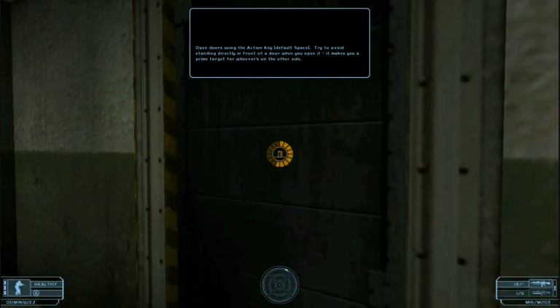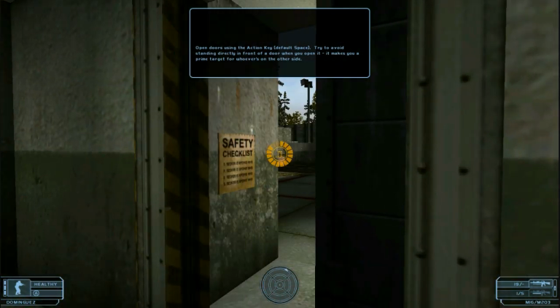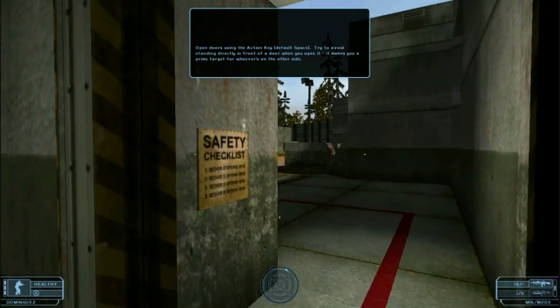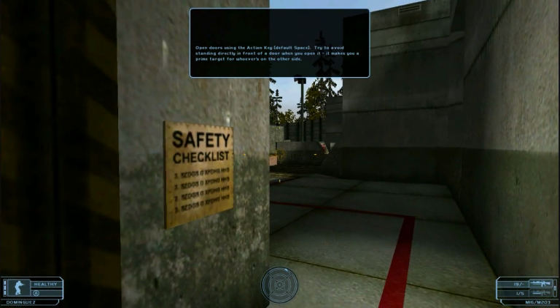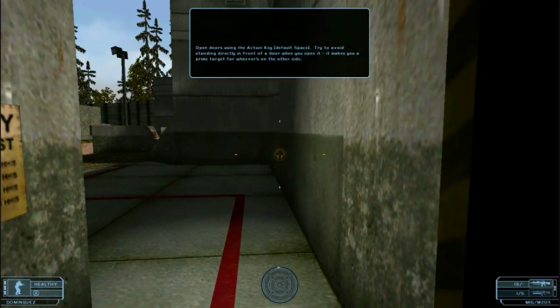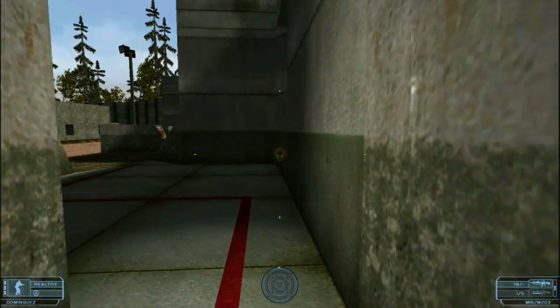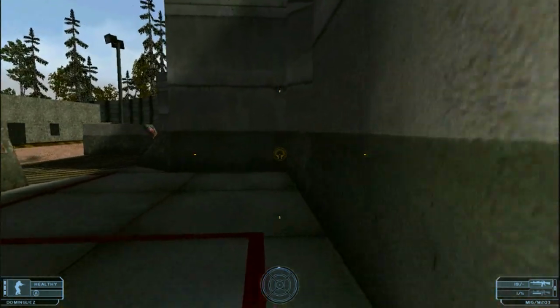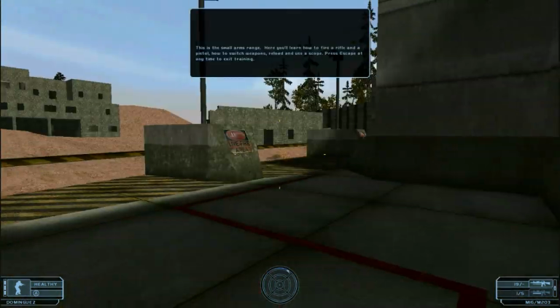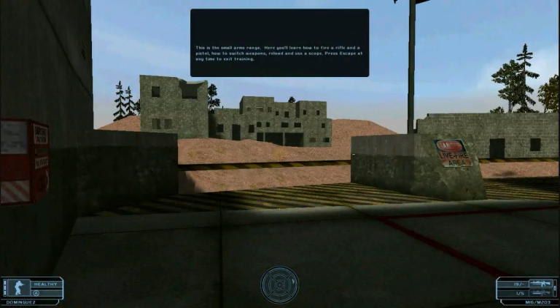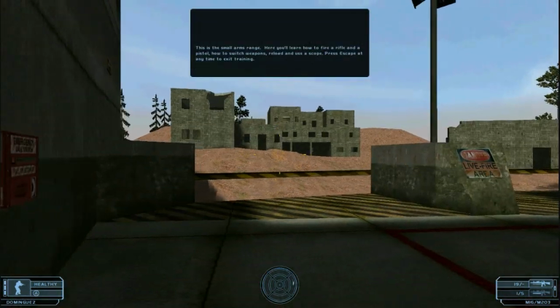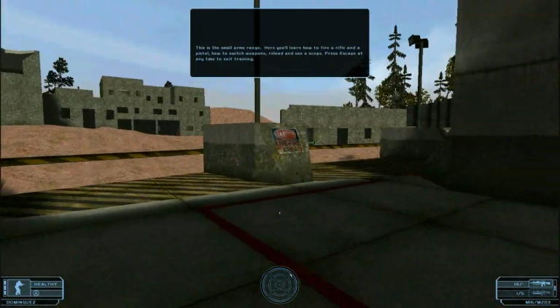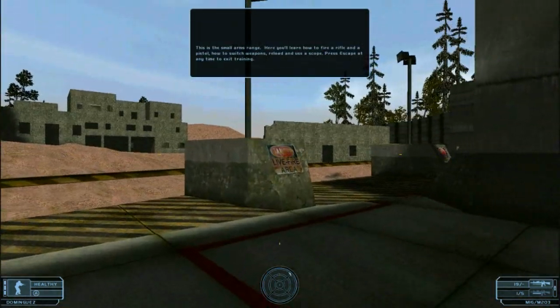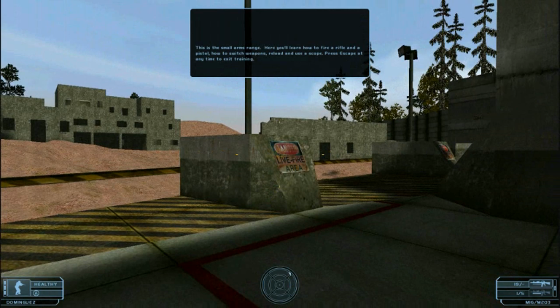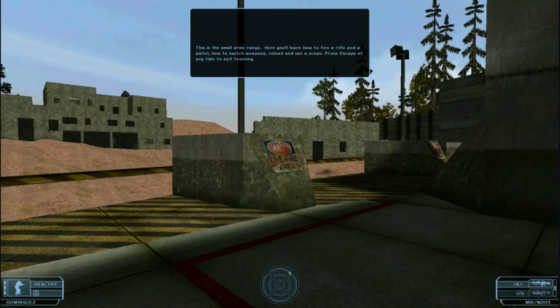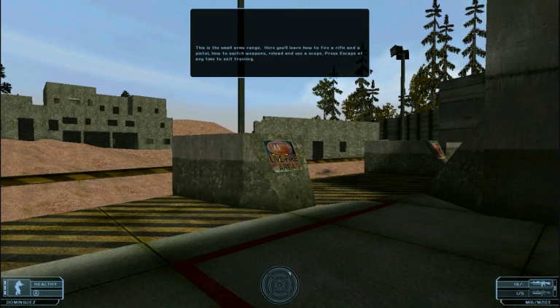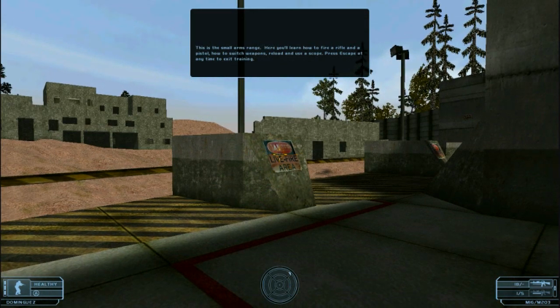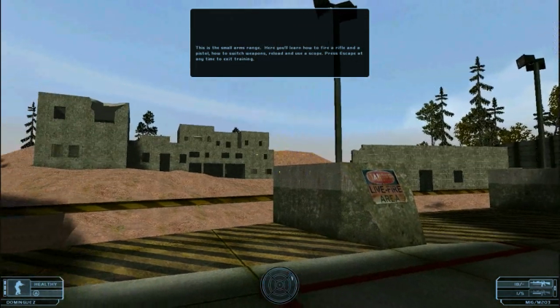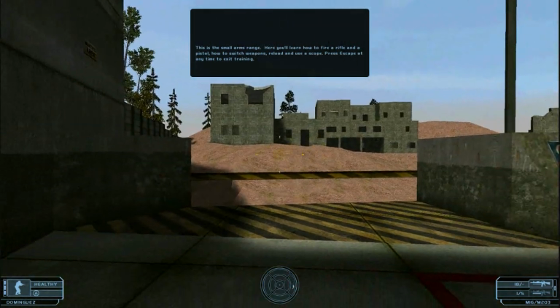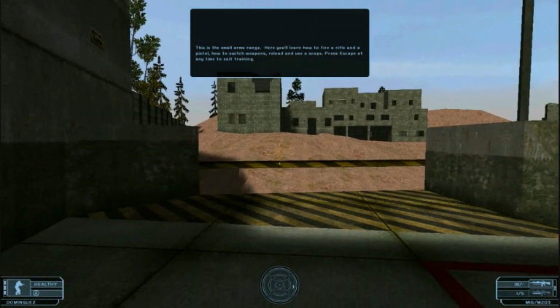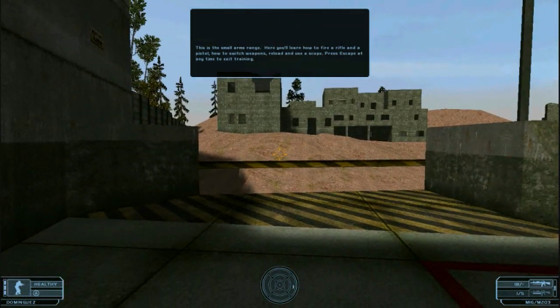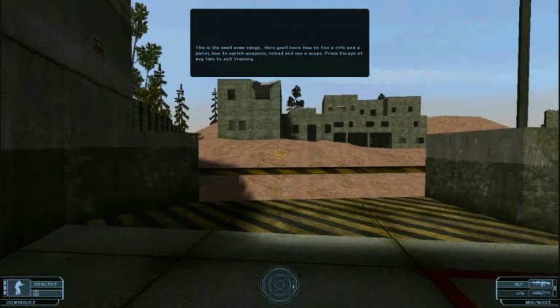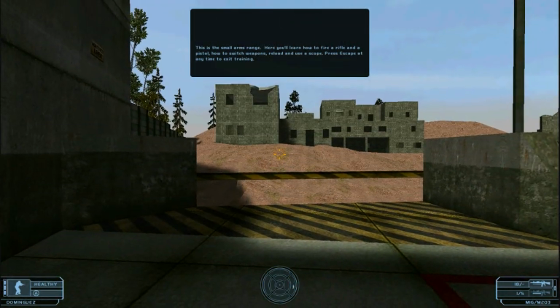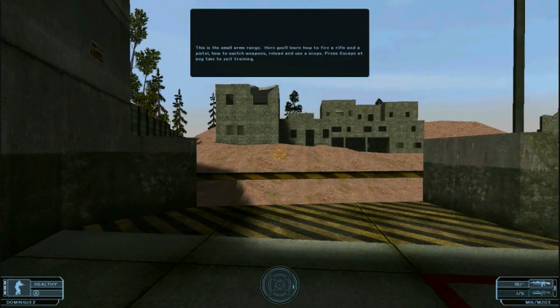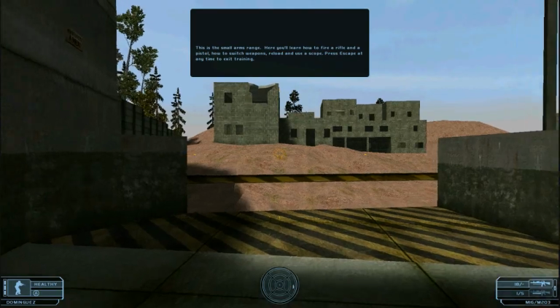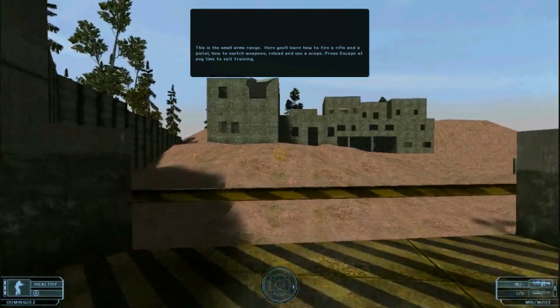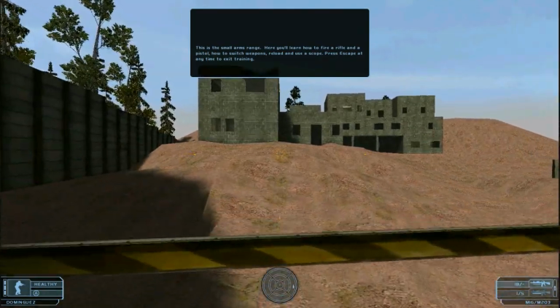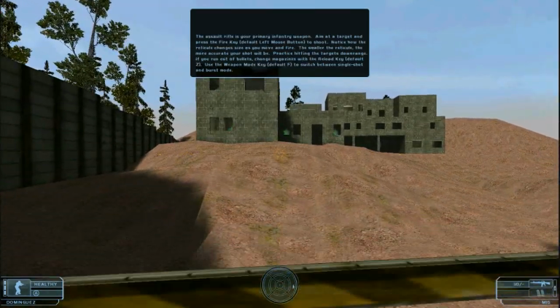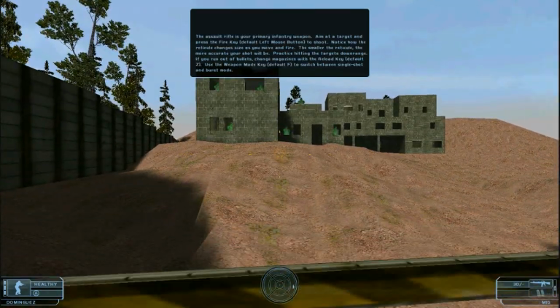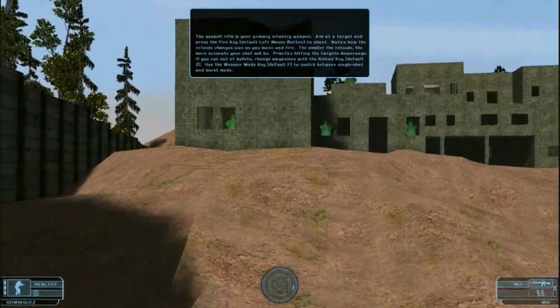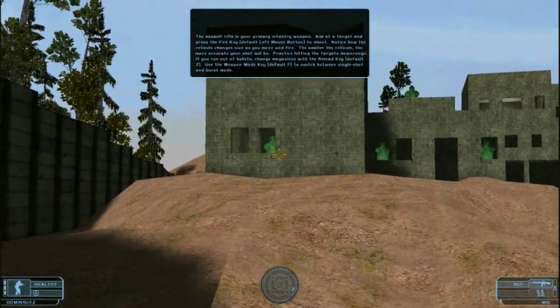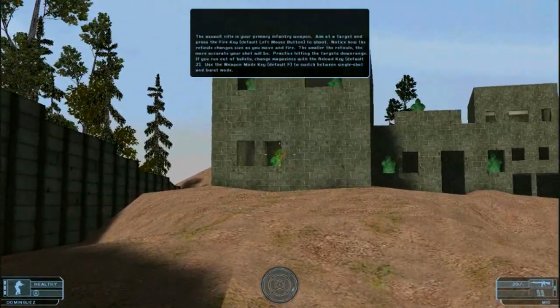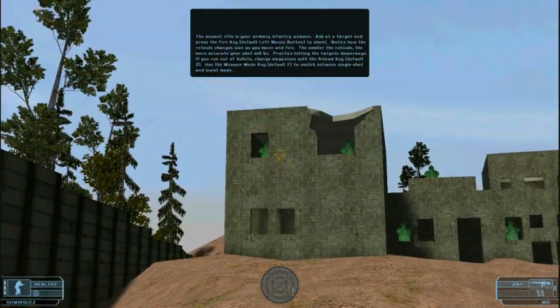This is the small arms range. Here you'll learn how to fire a rifle and a pistol, how to switch weapons, reload, and use a scope. The assault rifle is your primary infantry weapon.